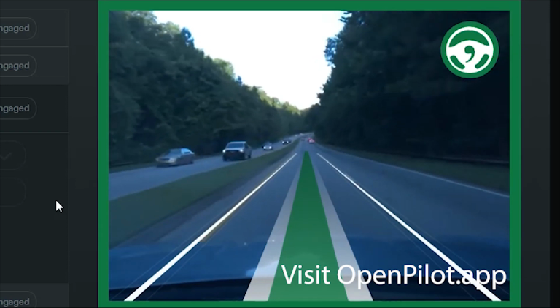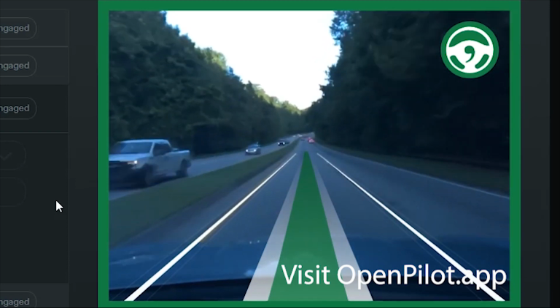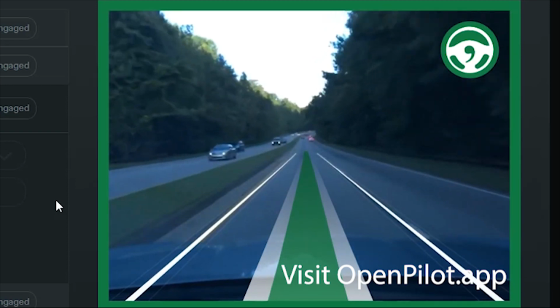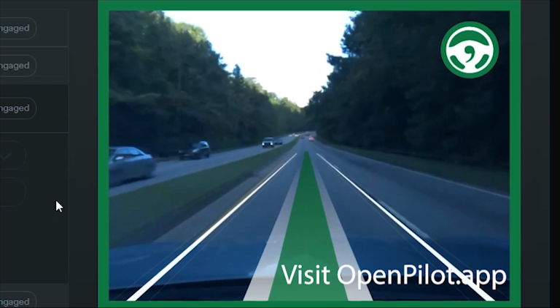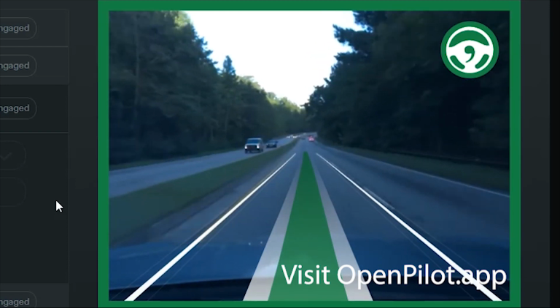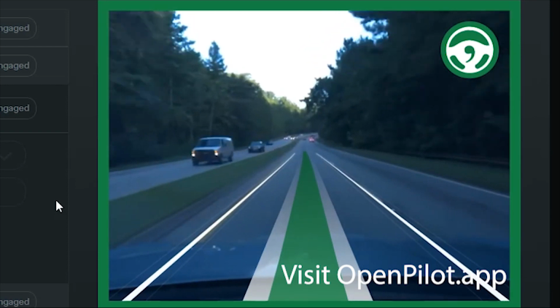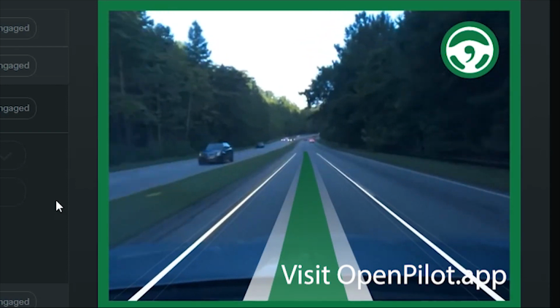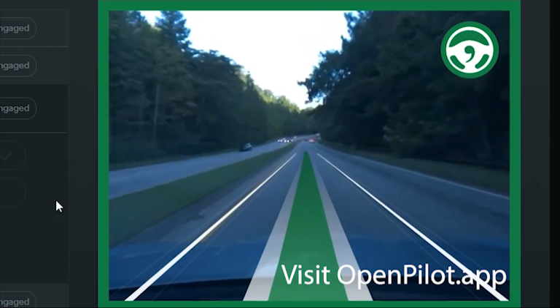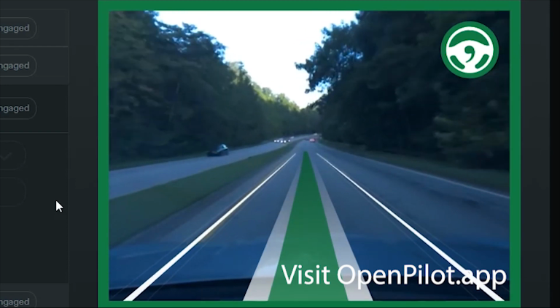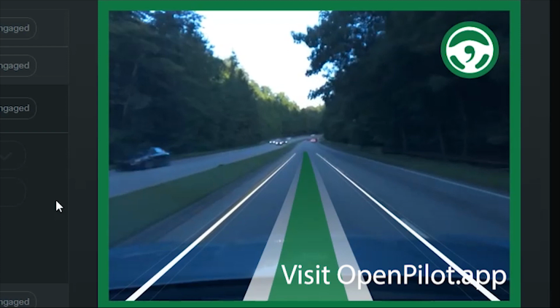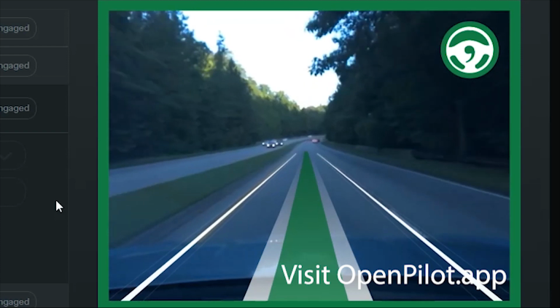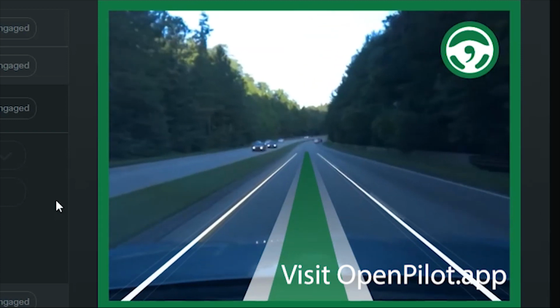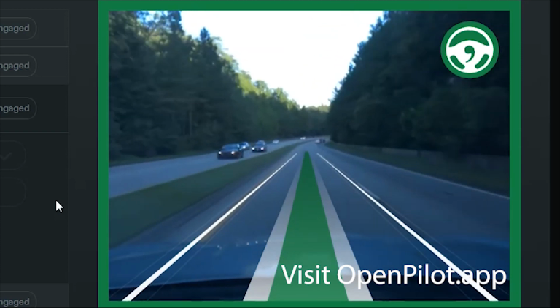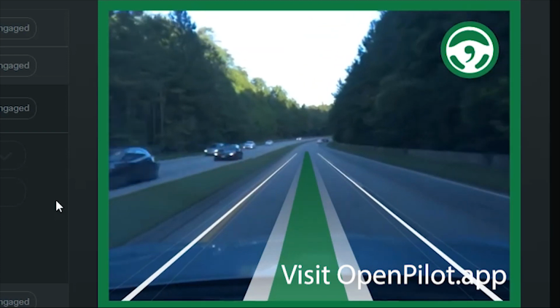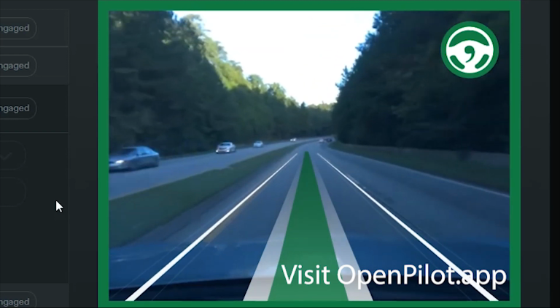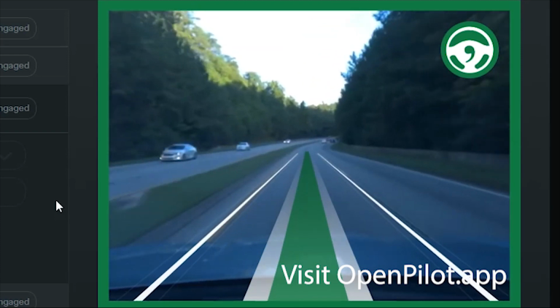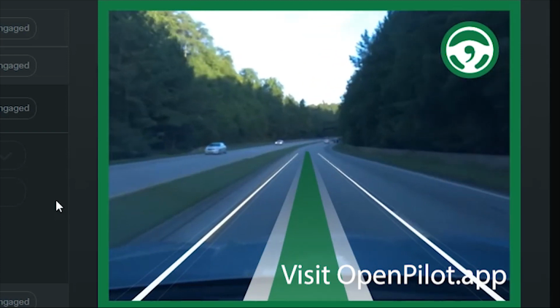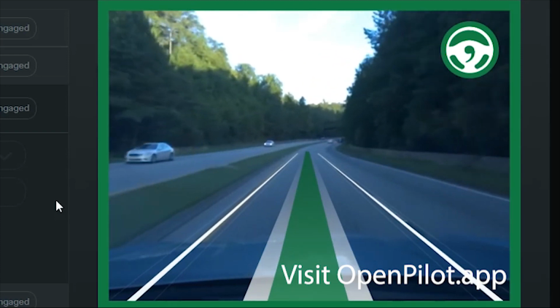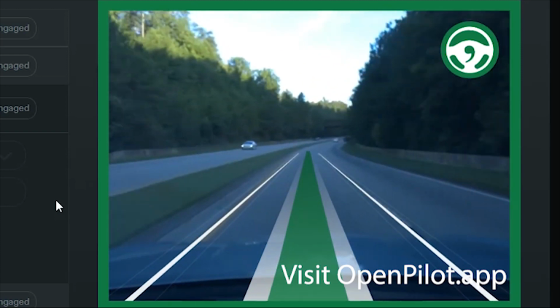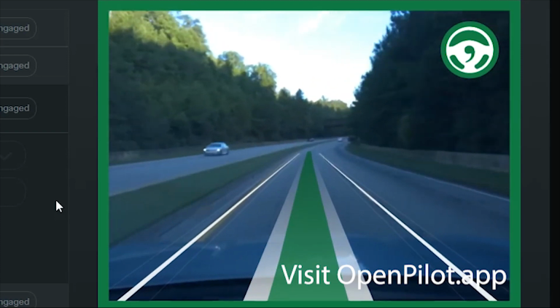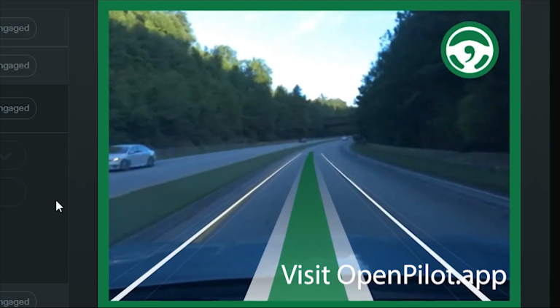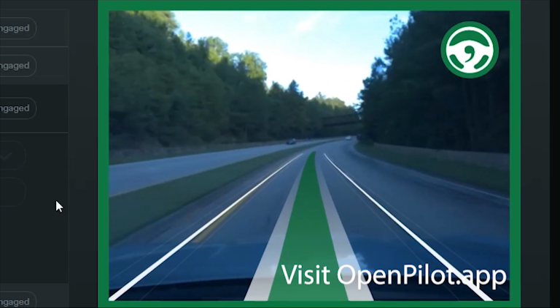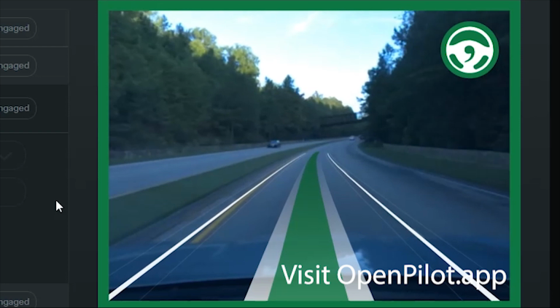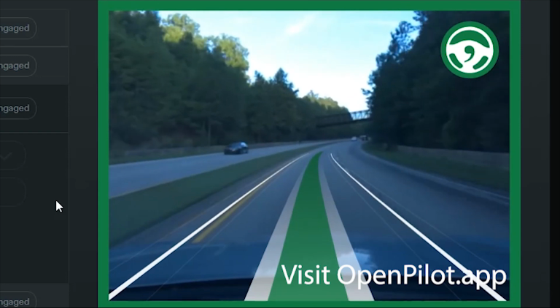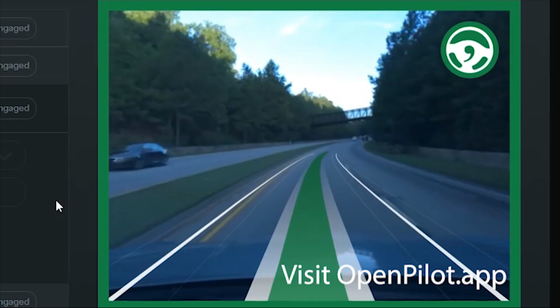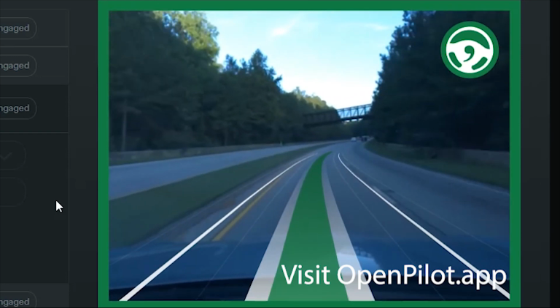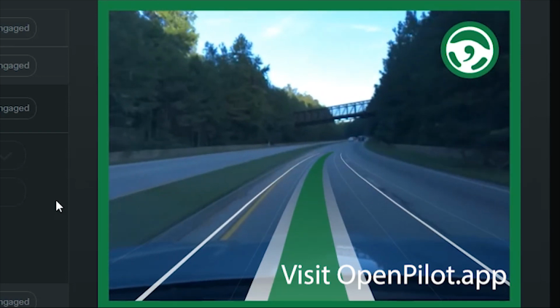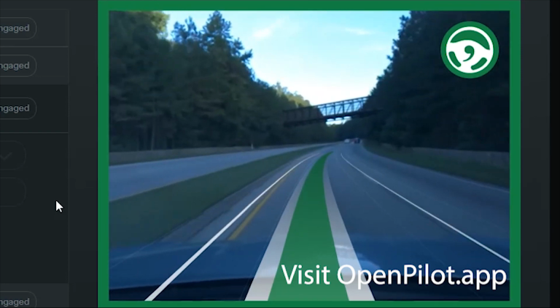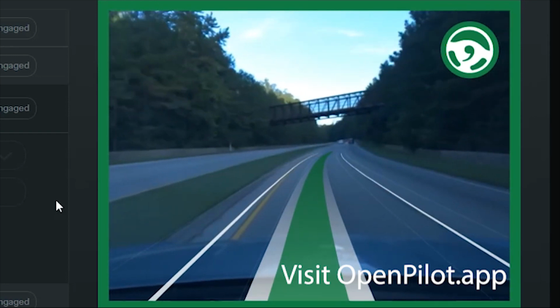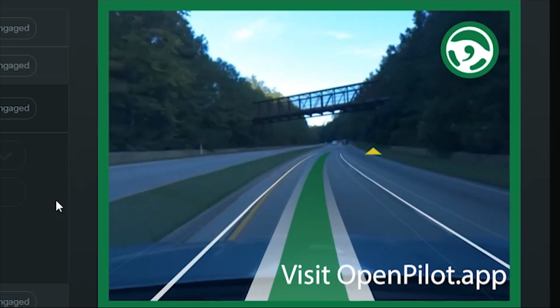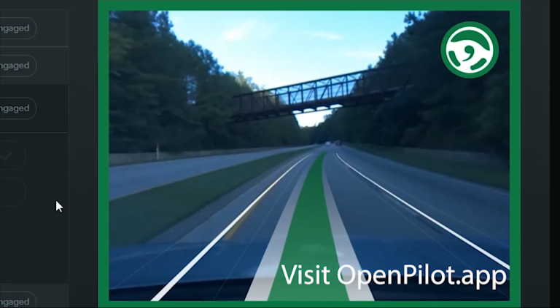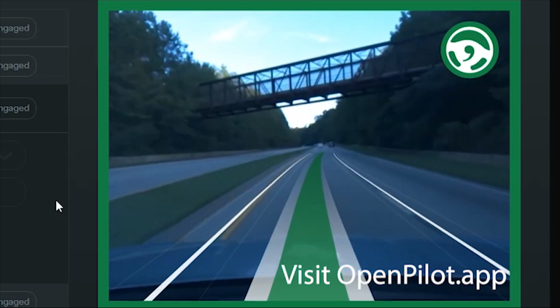If all of this sounds awesome to you, here's how to get started with OpenPilot yourself. Check the links in the description and visit openpilot.app to pick up your Eon today, and you'll be self-driving before you know it. Thanks for watching.